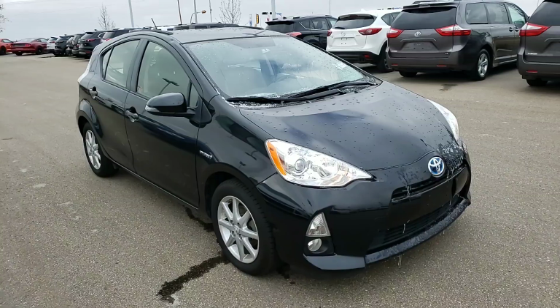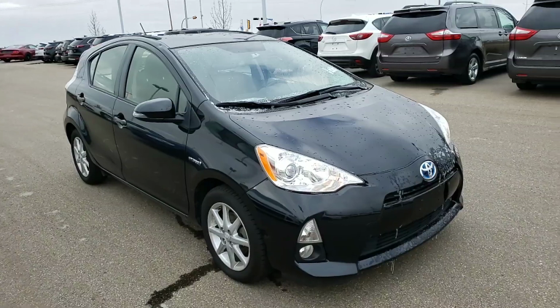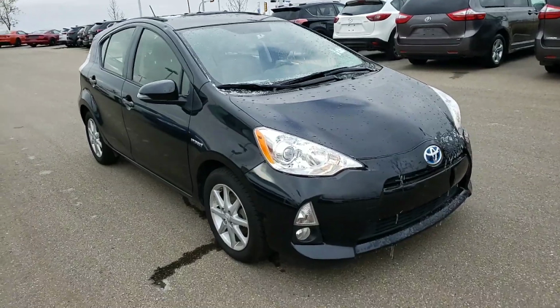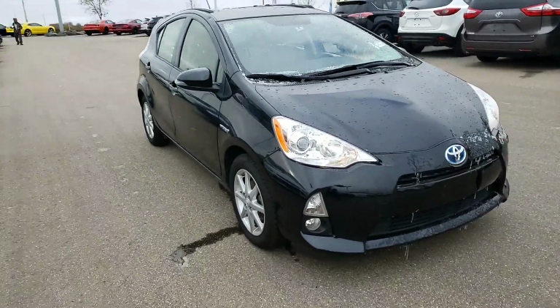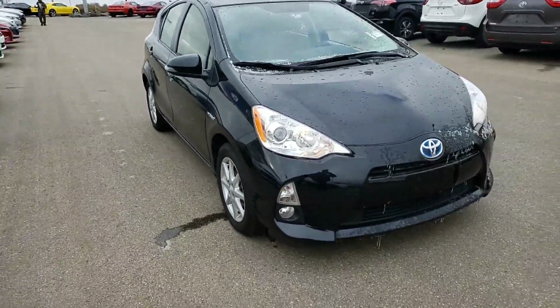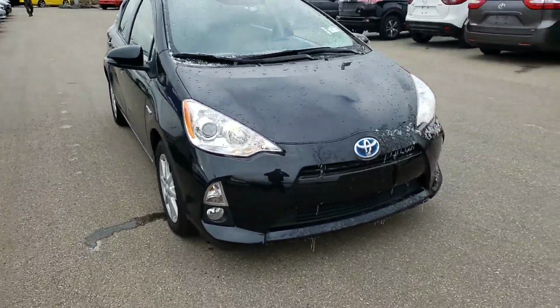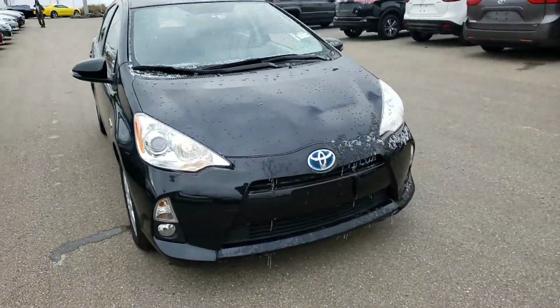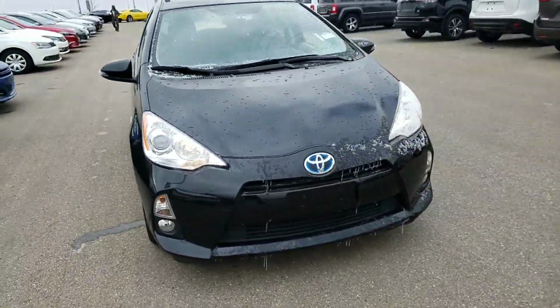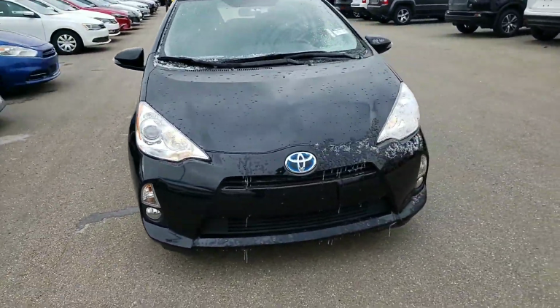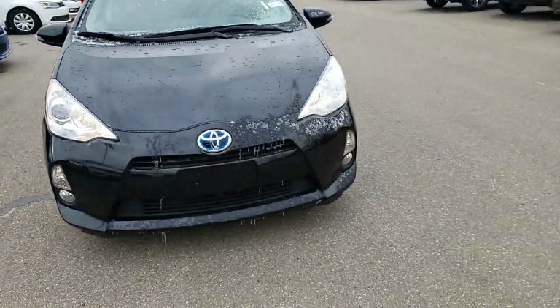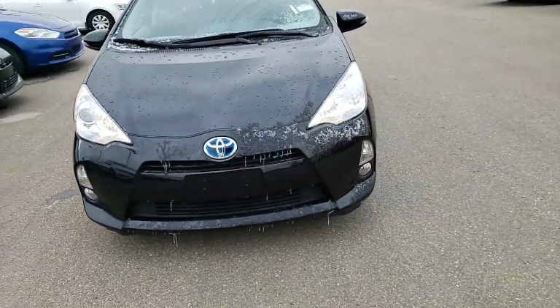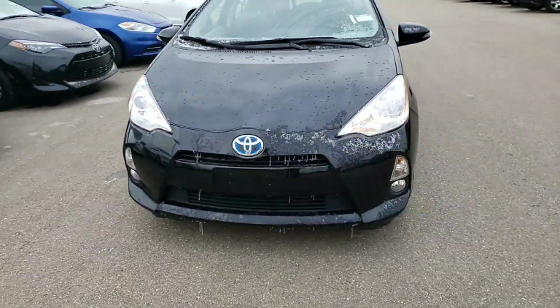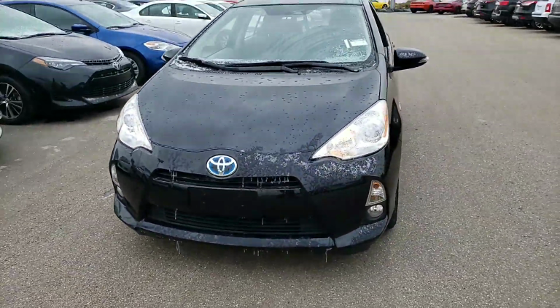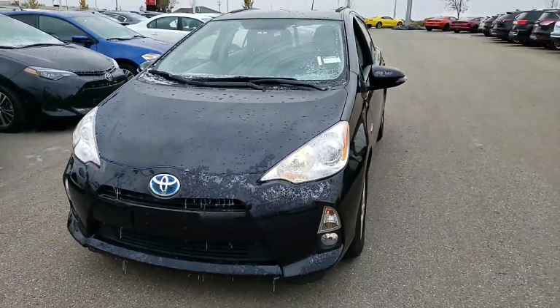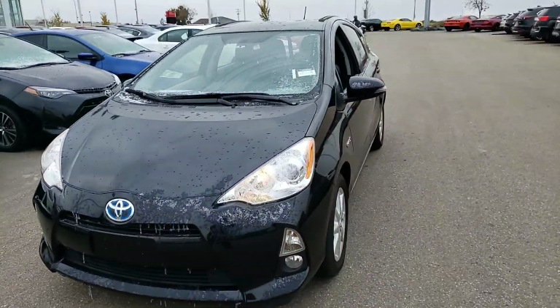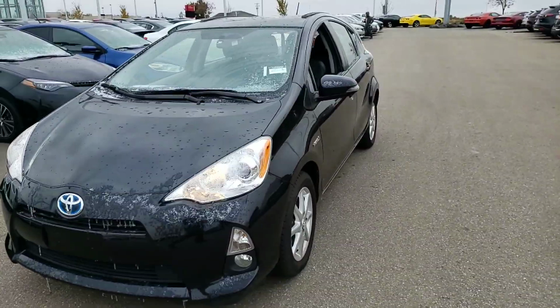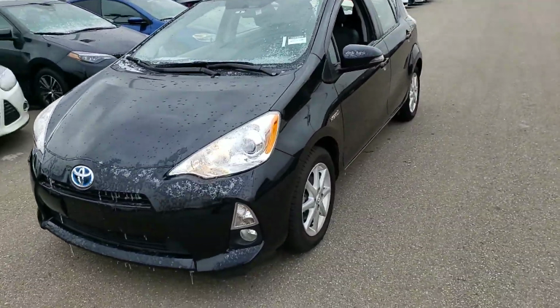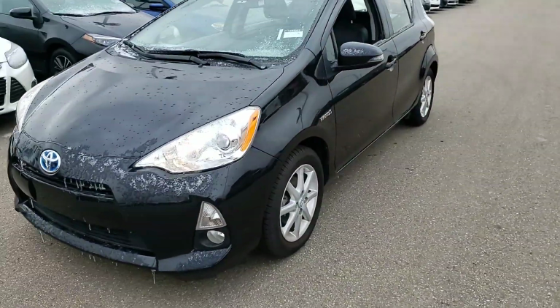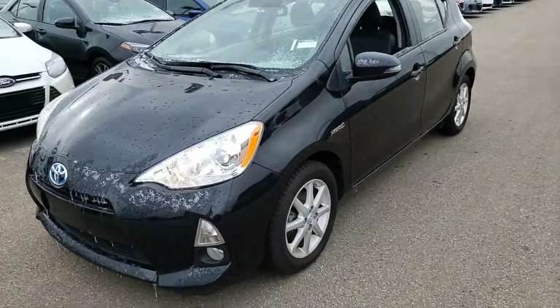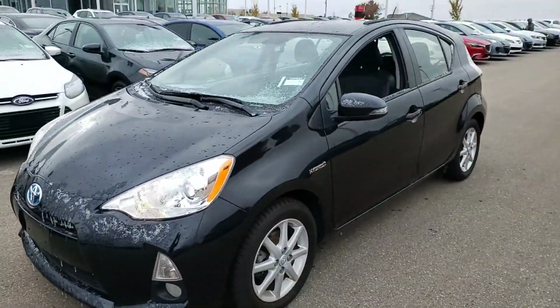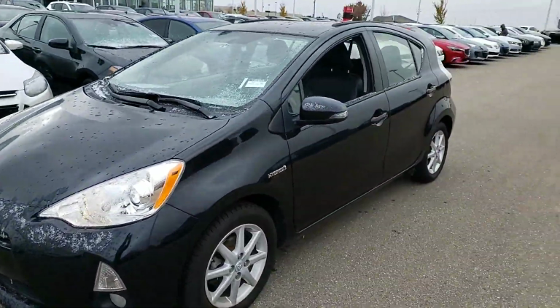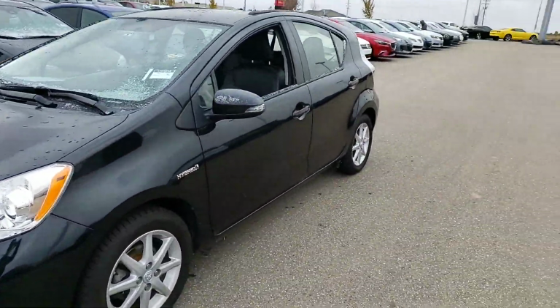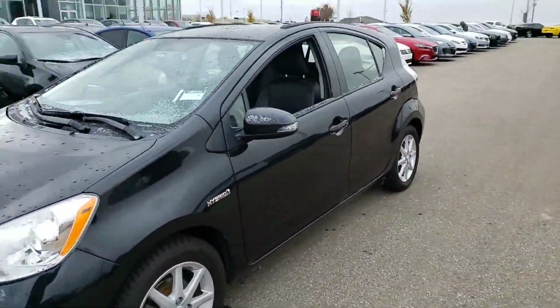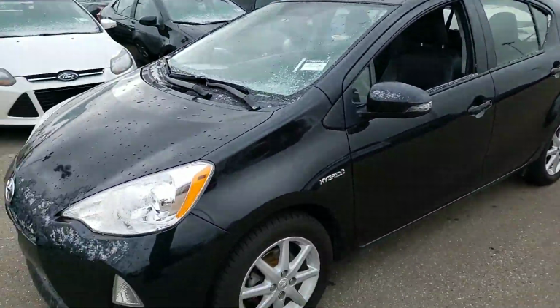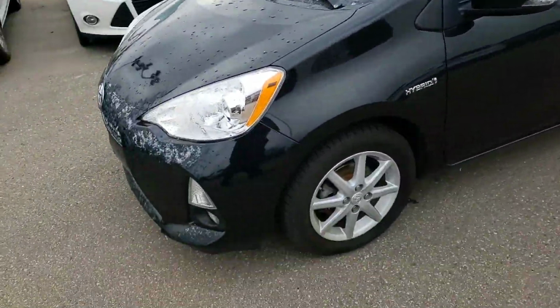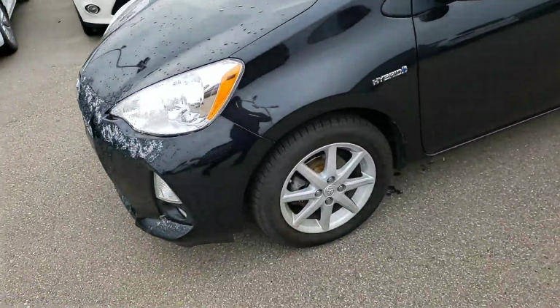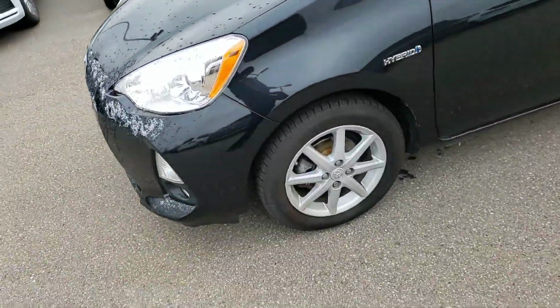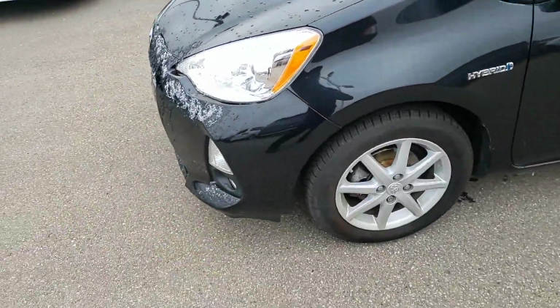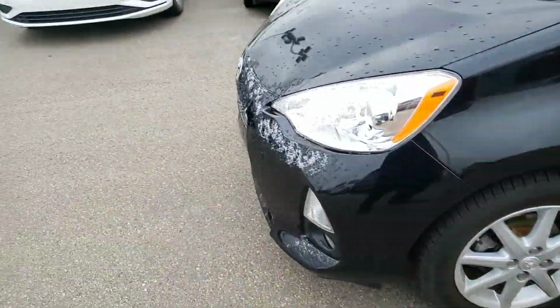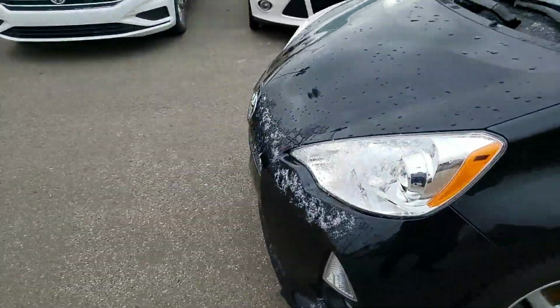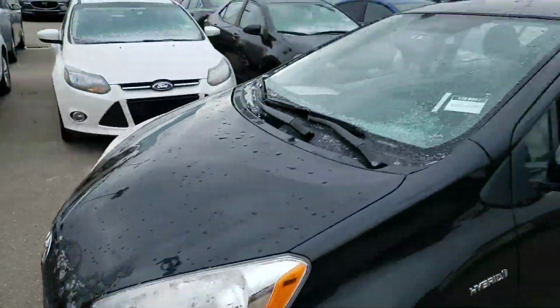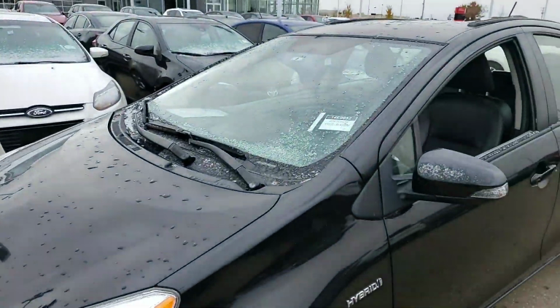Hey Michael, this is Gurpre from LA Mazda. I have for you the beautiful 2014 Toyota Prius C. This vehicle is in immaculate condition as you can tell from this video — you got a little bit of that winter snow on it here in Alberta.